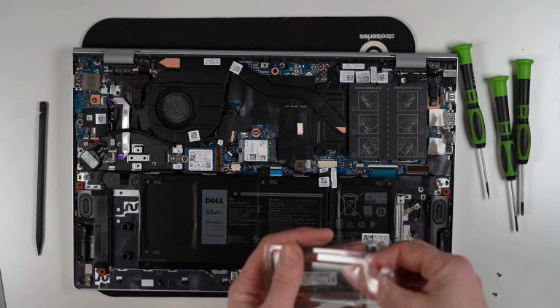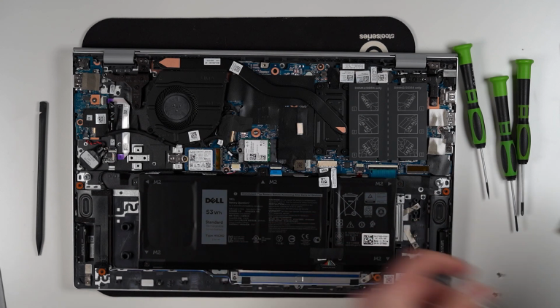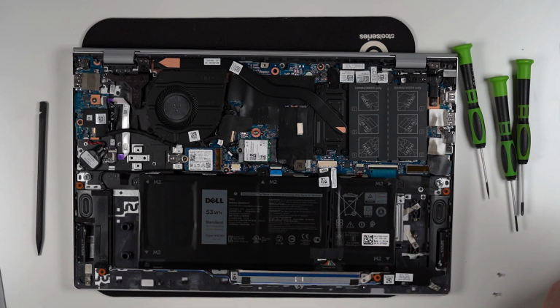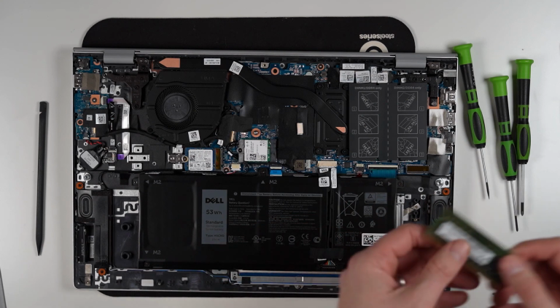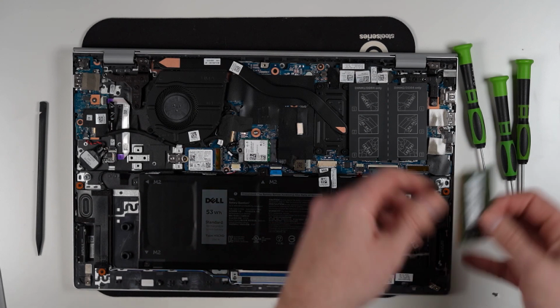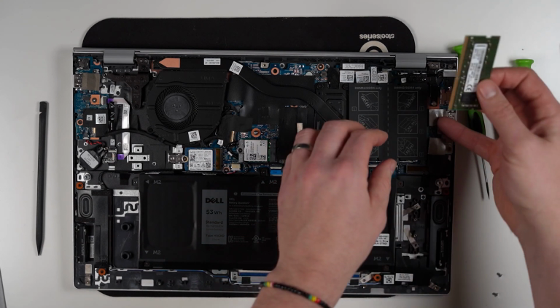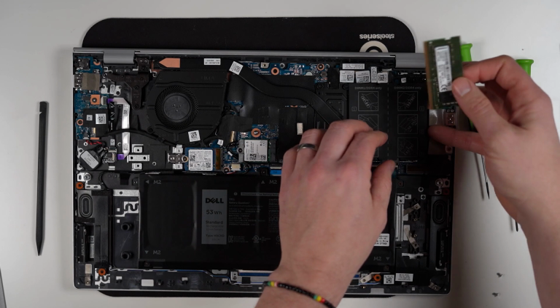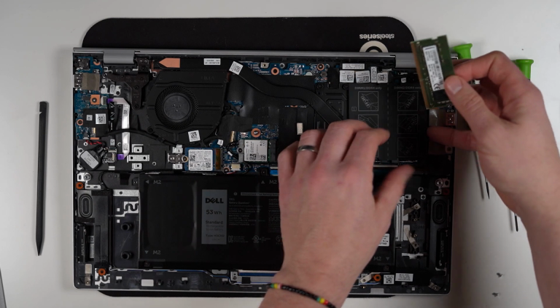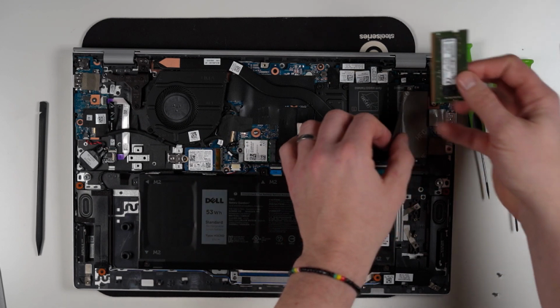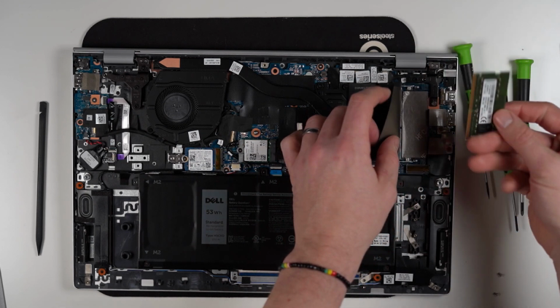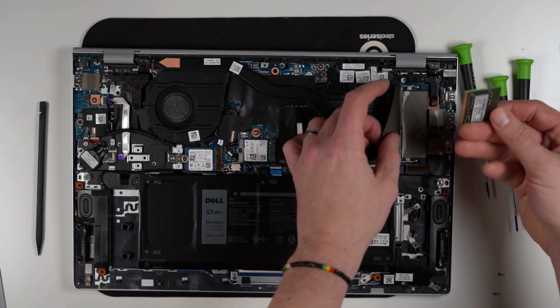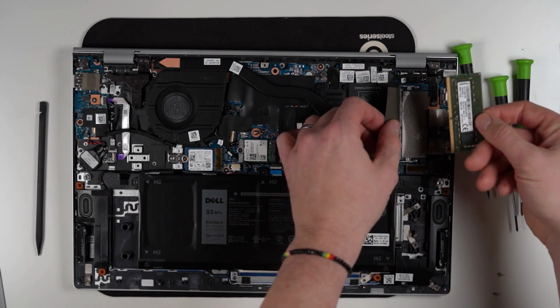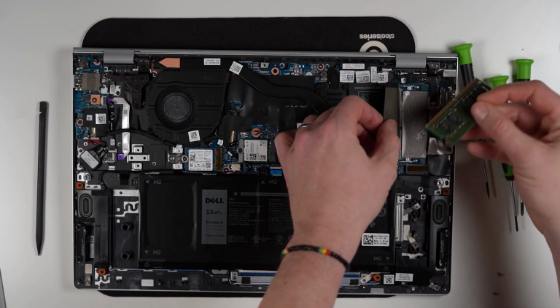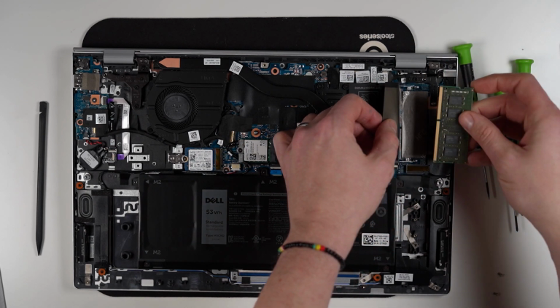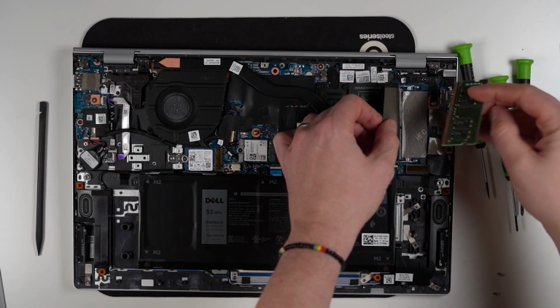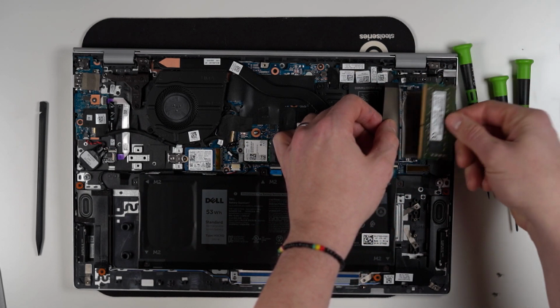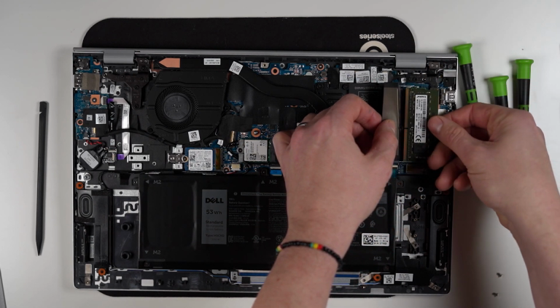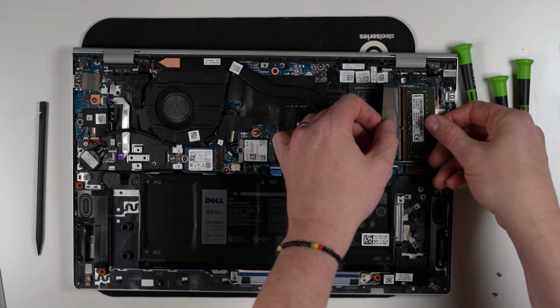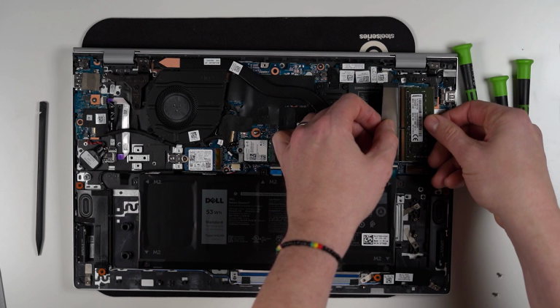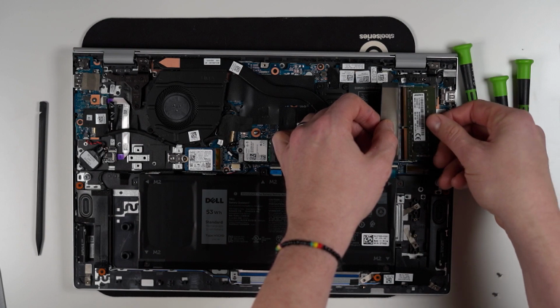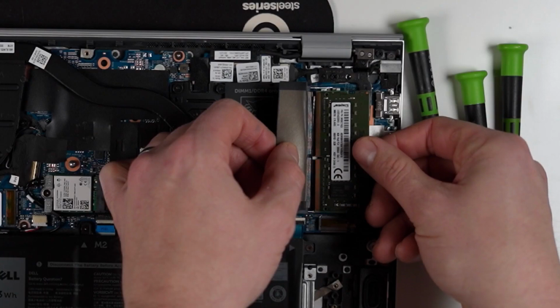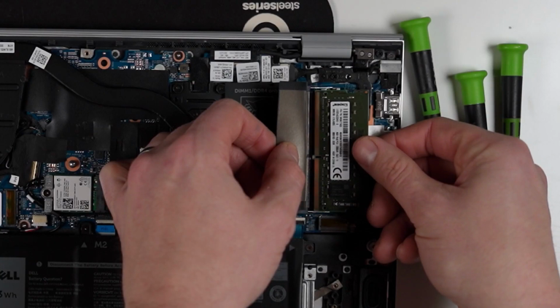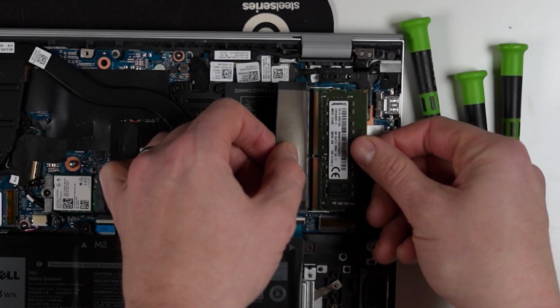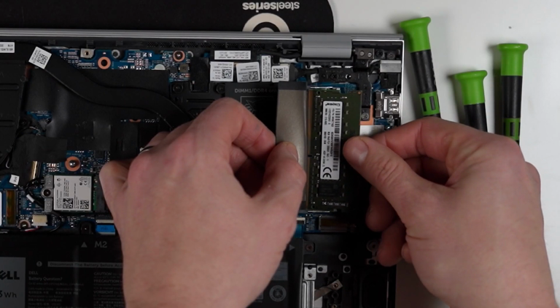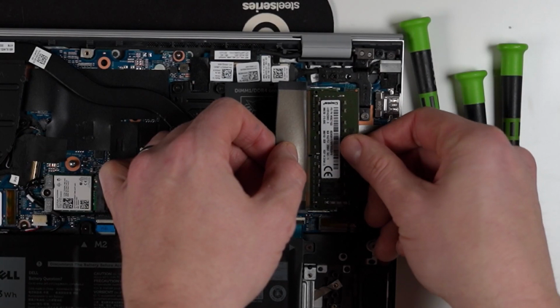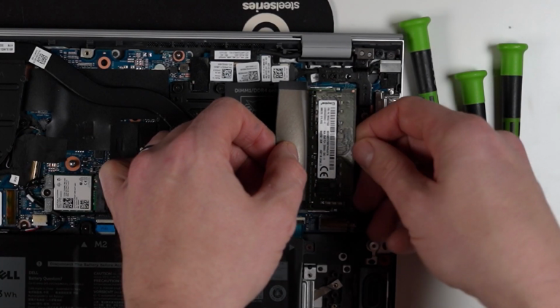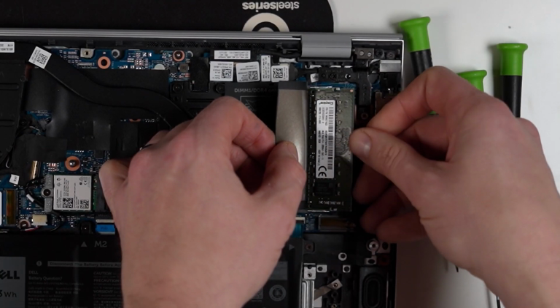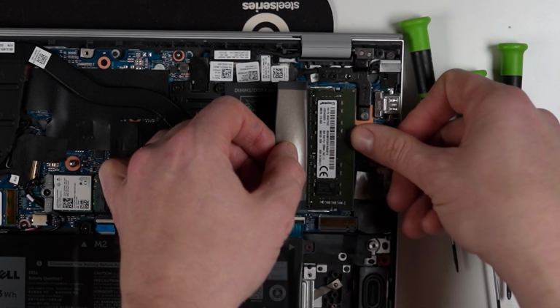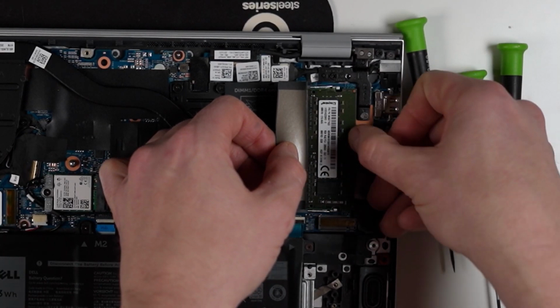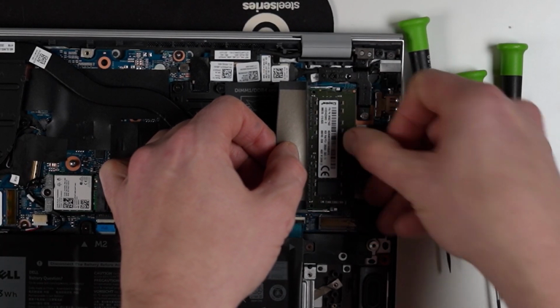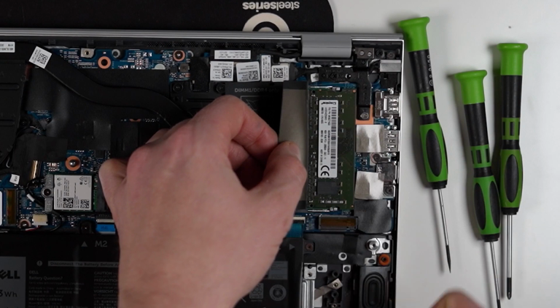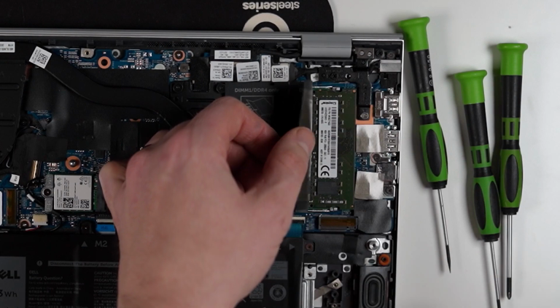Pop that back in. I have got a Kingston 8 gigabyte 3200, so fingers crossed it shouldn't matter that I'm mixing these memories. Just make sure you put it in the right way — there's a little notch, you slide it straight in at a slight angle and push down till it clicks.